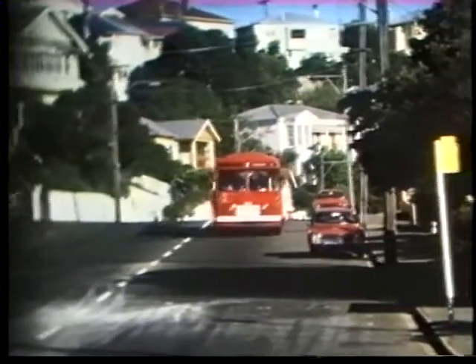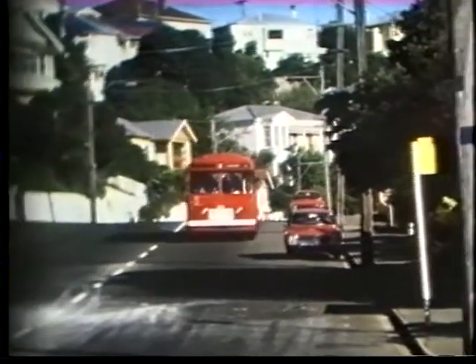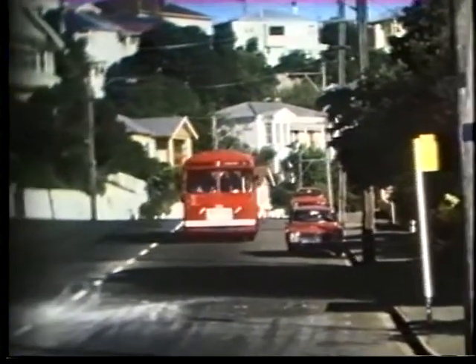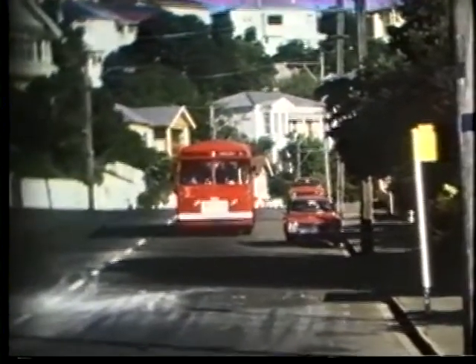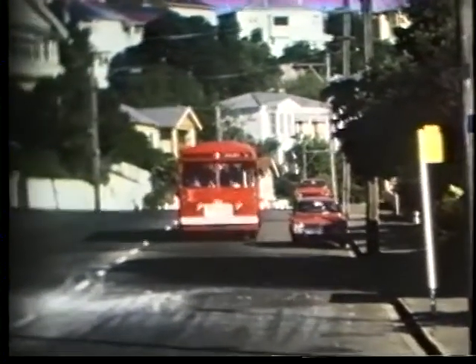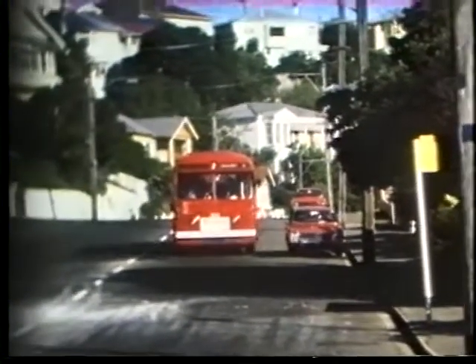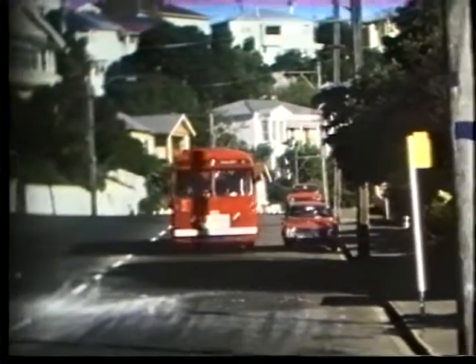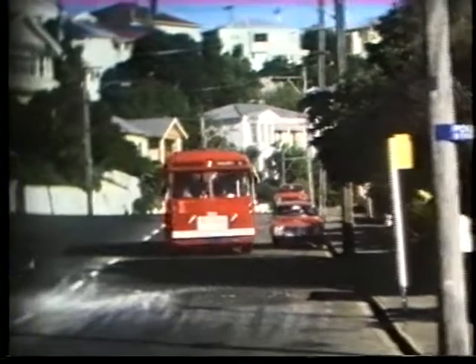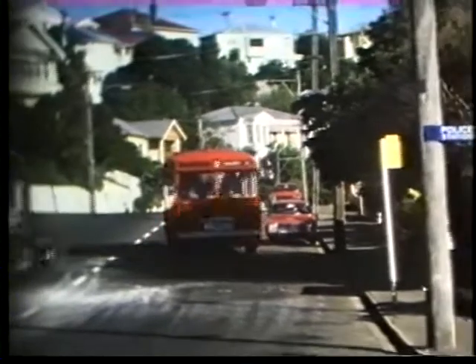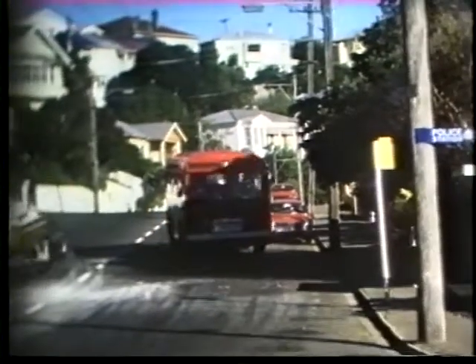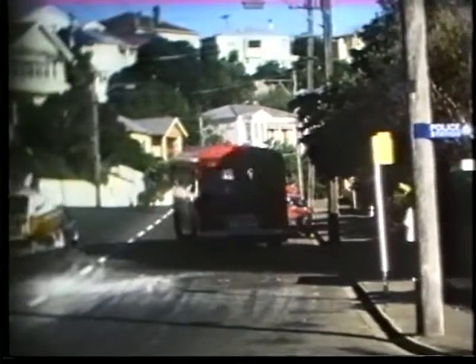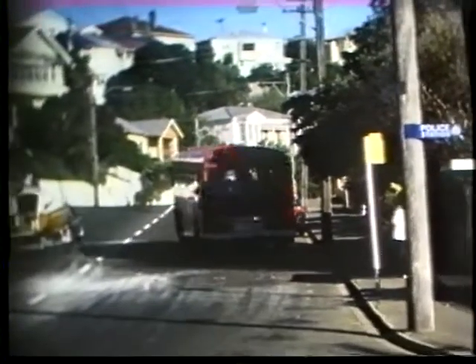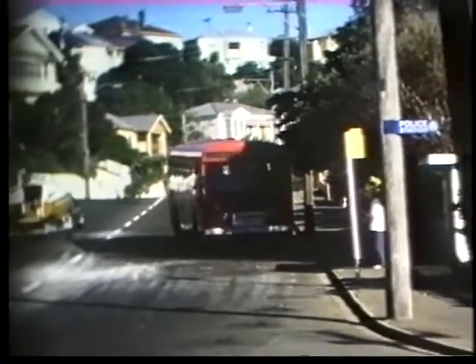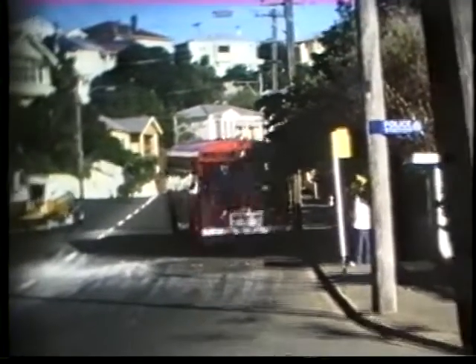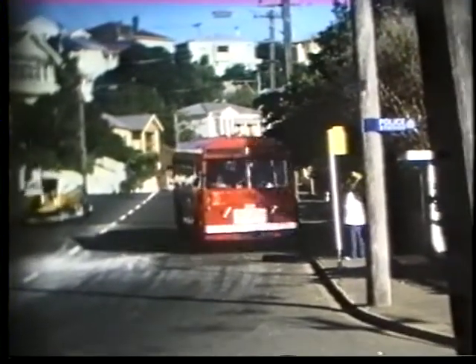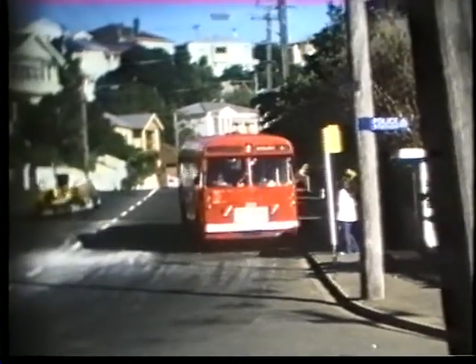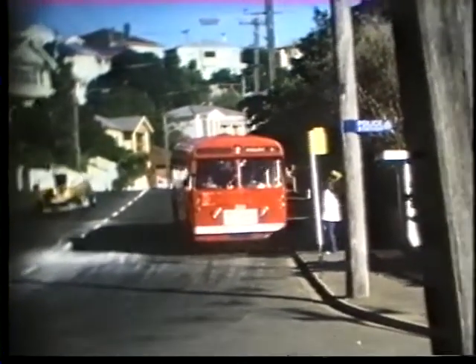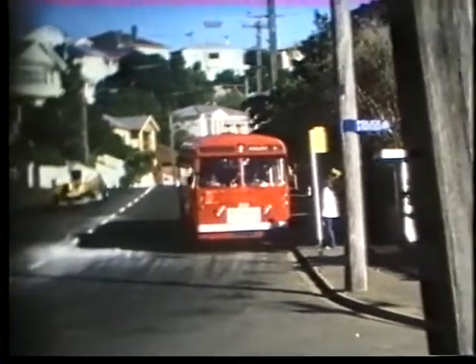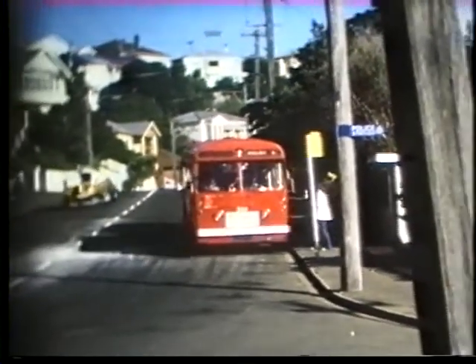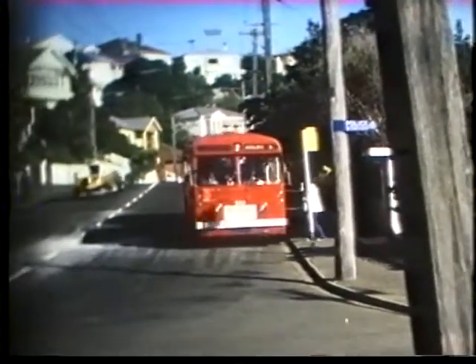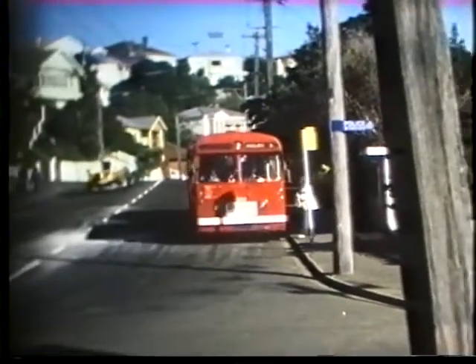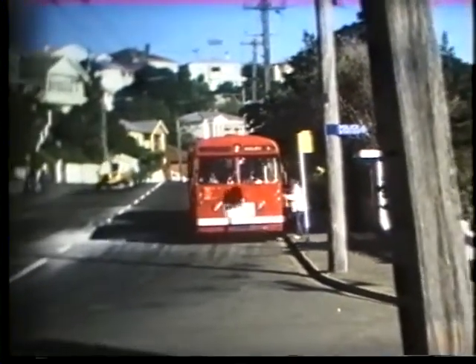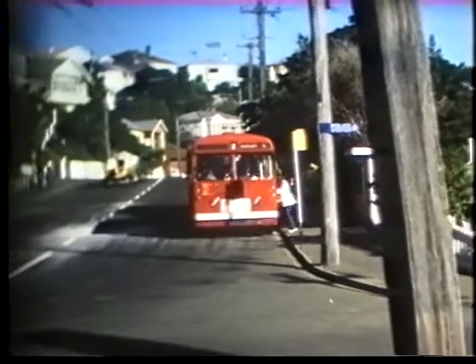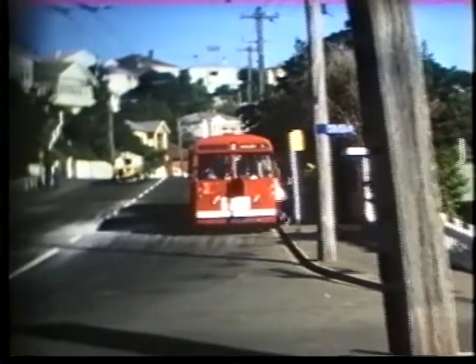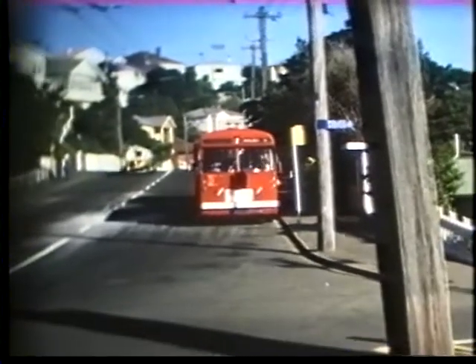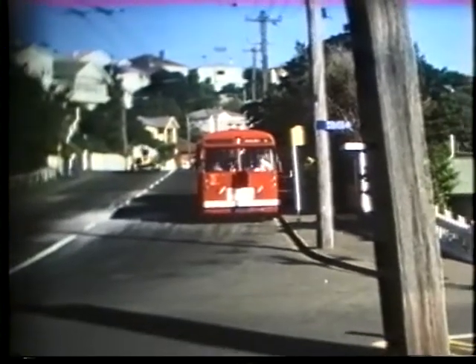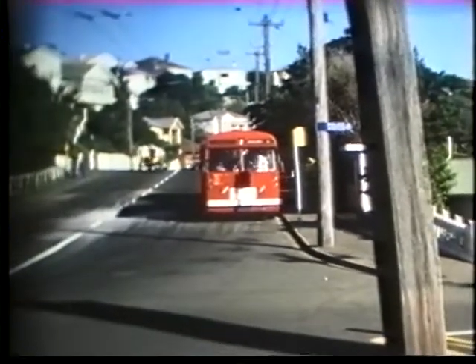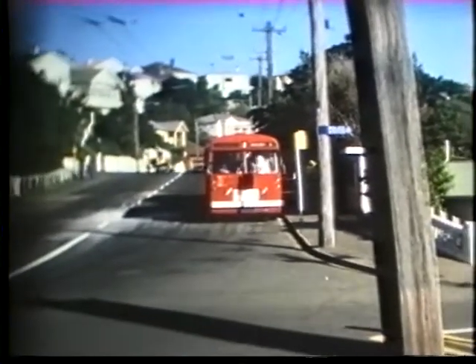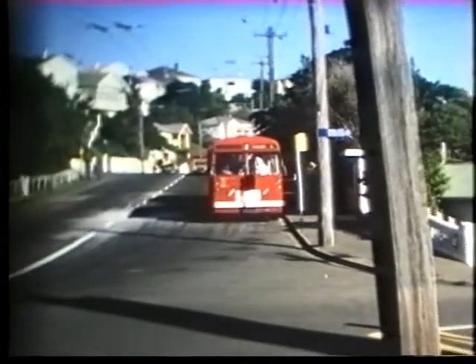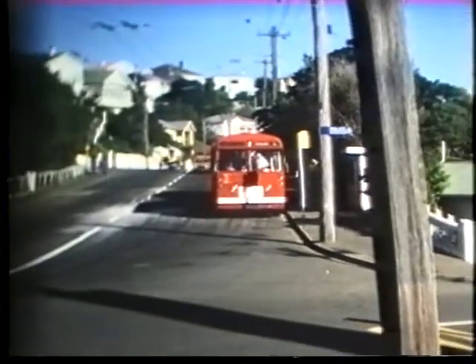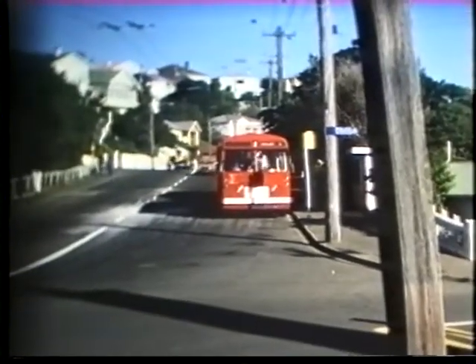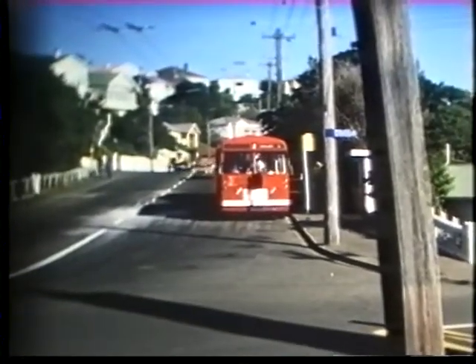And number 292, an AEC Reliance again with MCCW bodywork, new in 1957. Number 397.